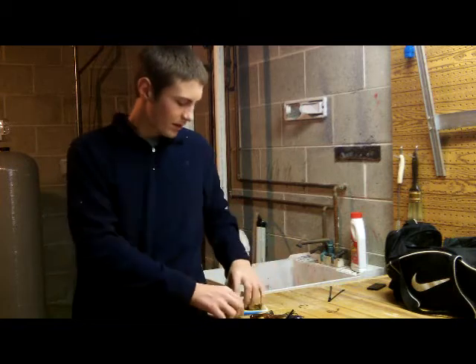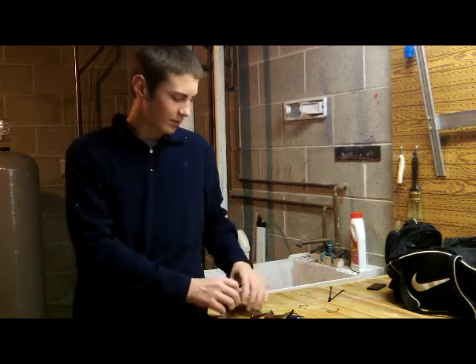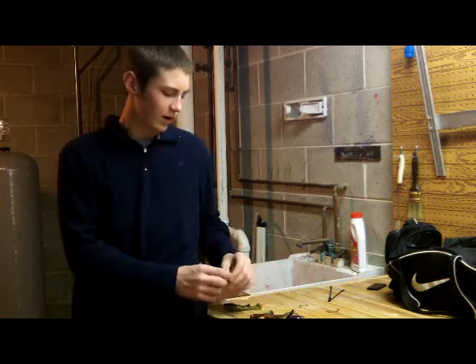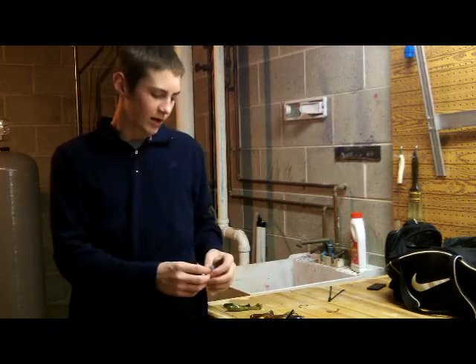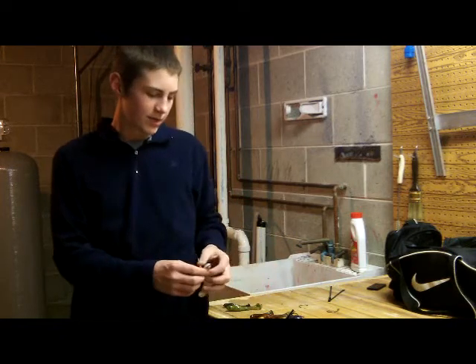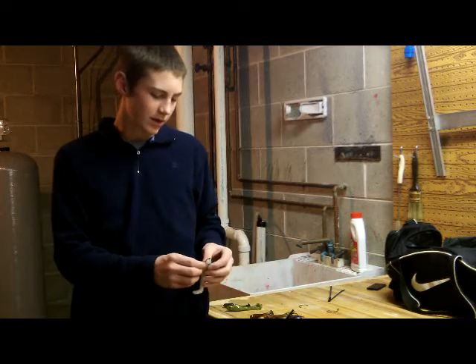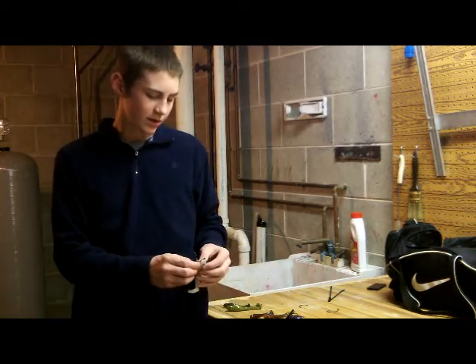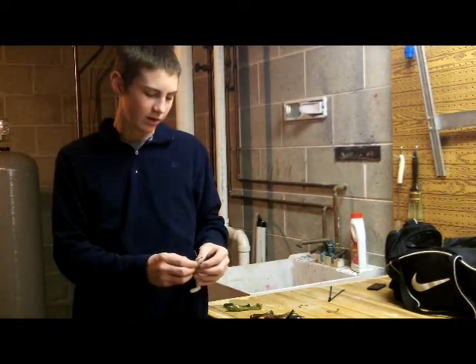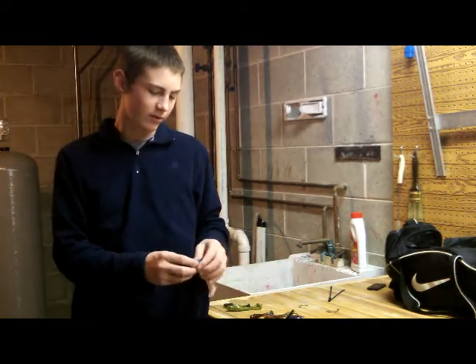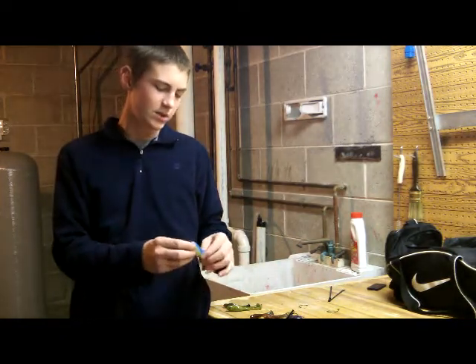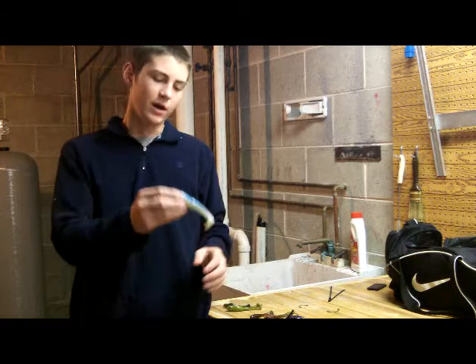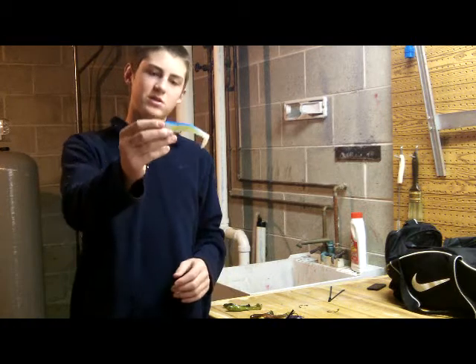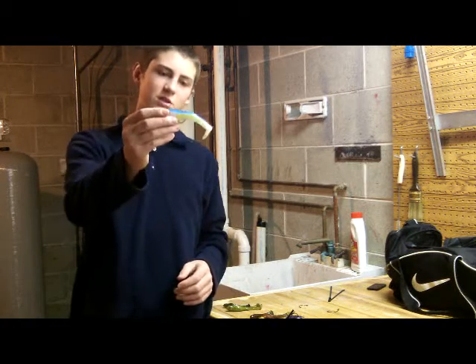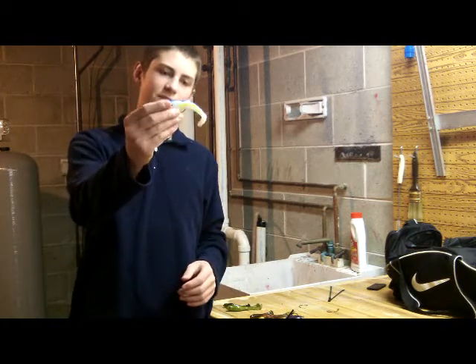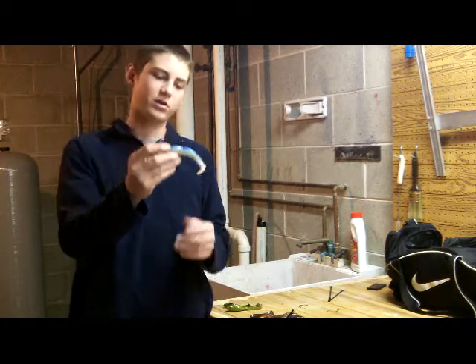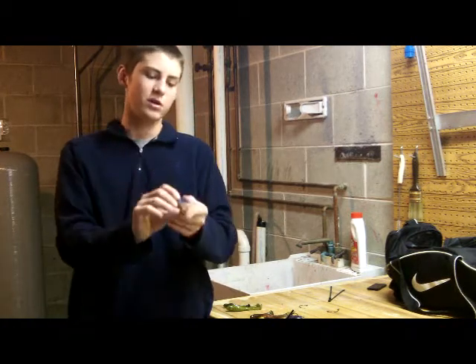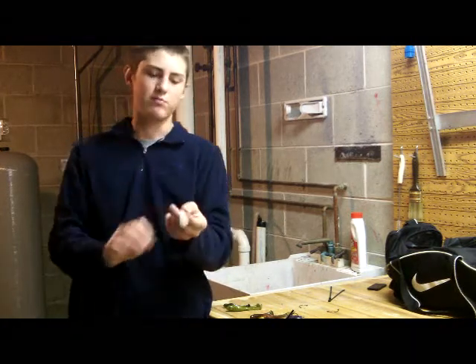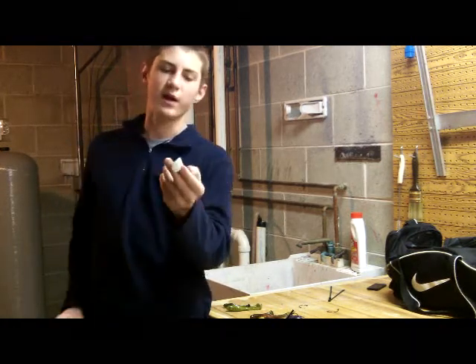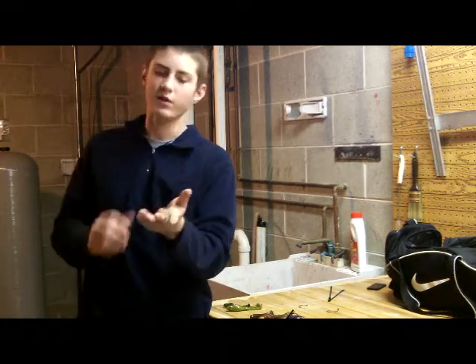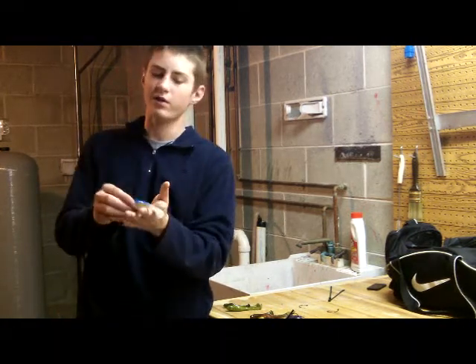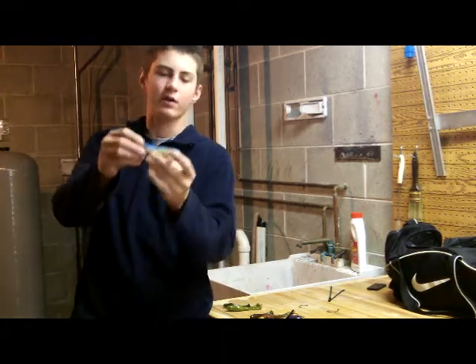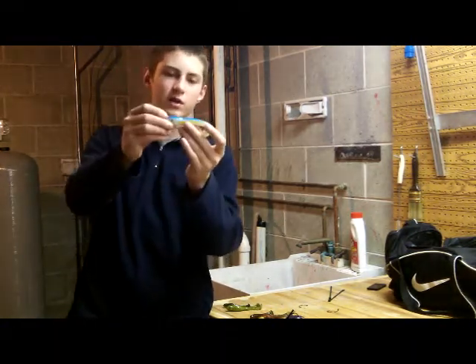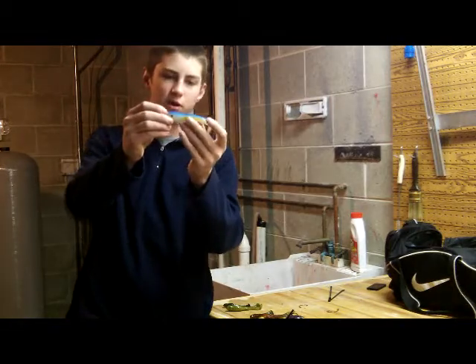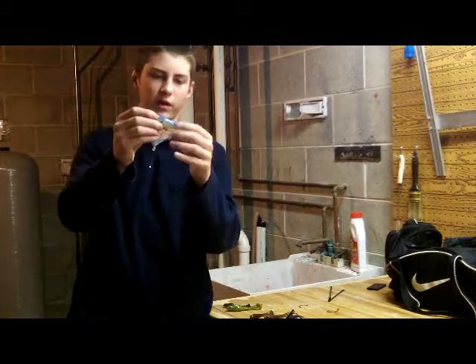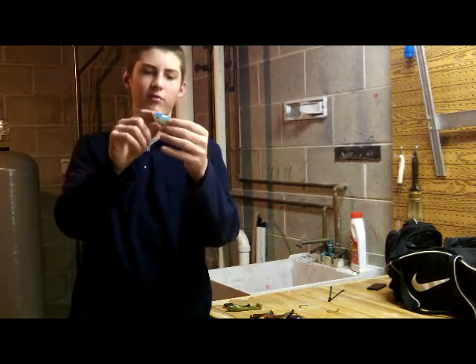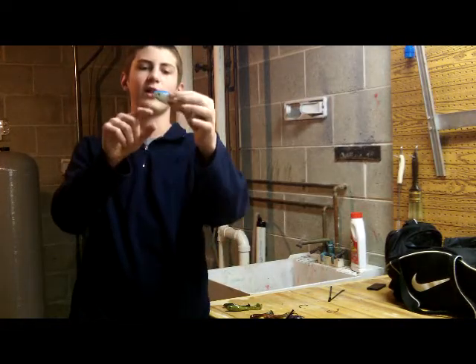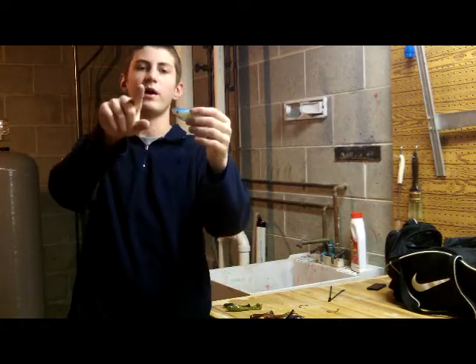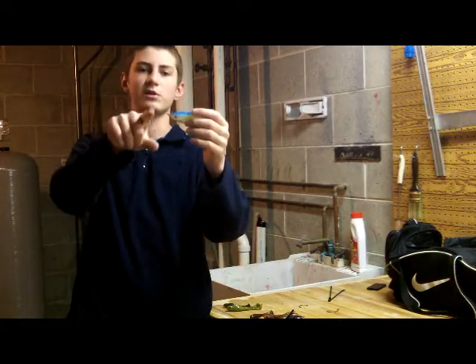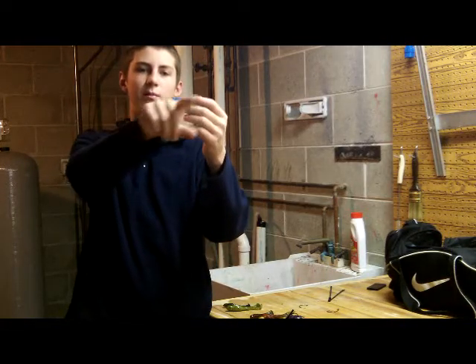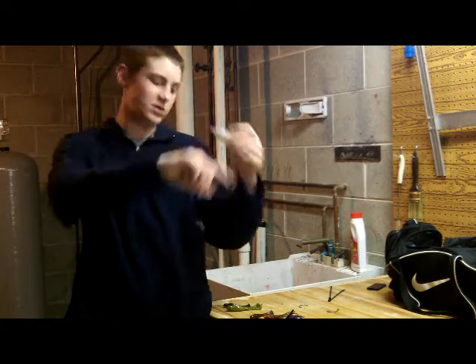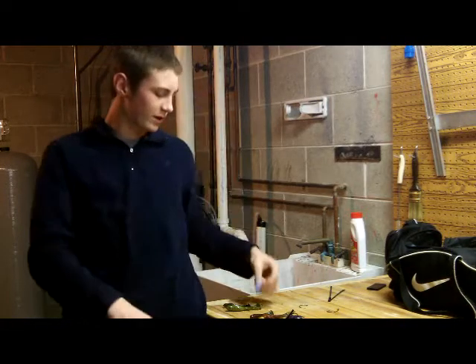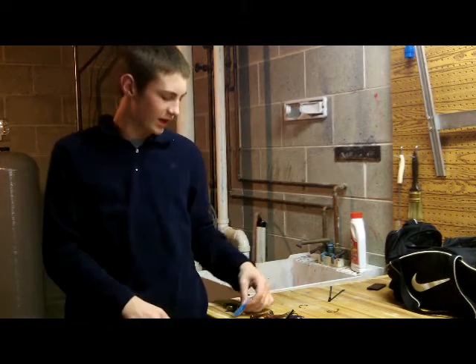Next I'm going to come to their hollow body swim baits at Vinter Baits. This is the Sexy Shad 5 inch — nice boot tail on there, great custom color that they have. Kind of got almost like somebody took a marker and squiggled down the side.